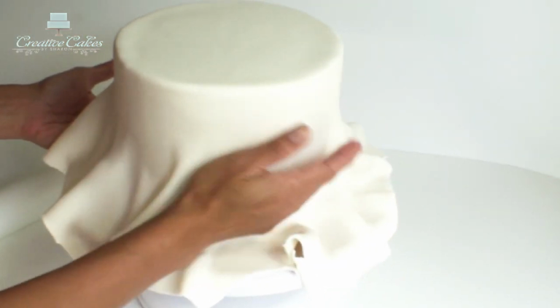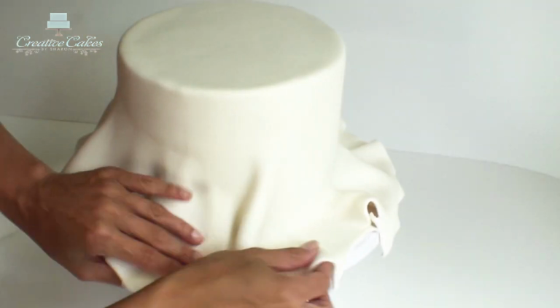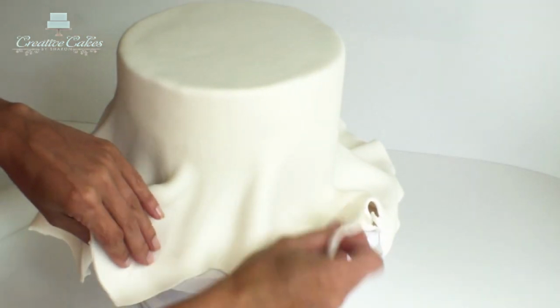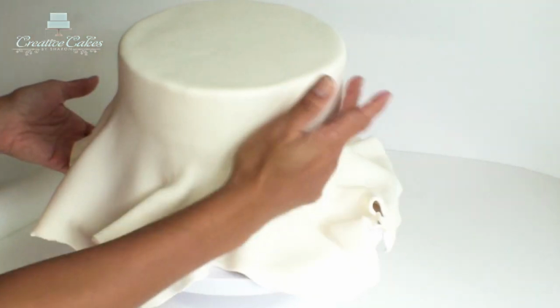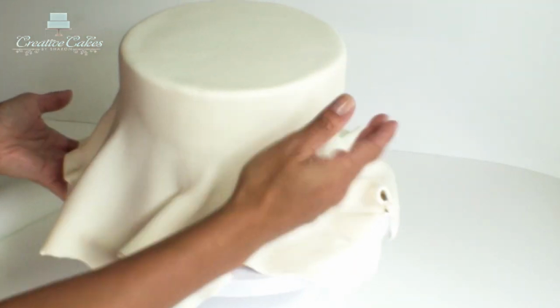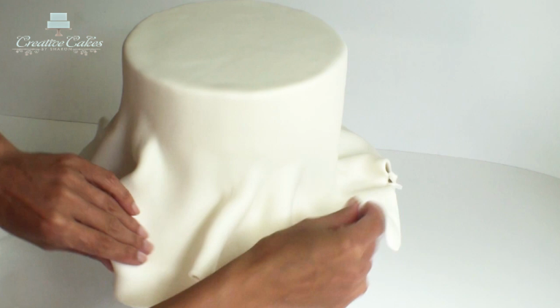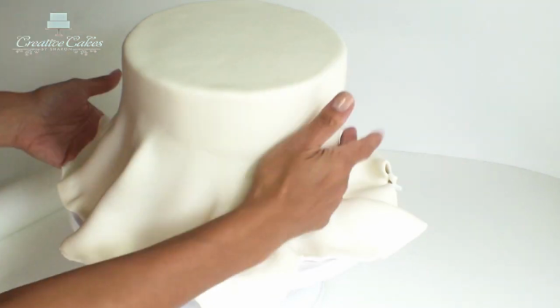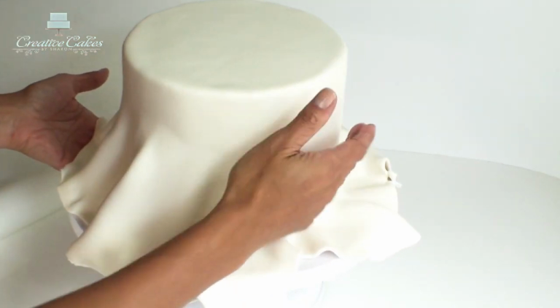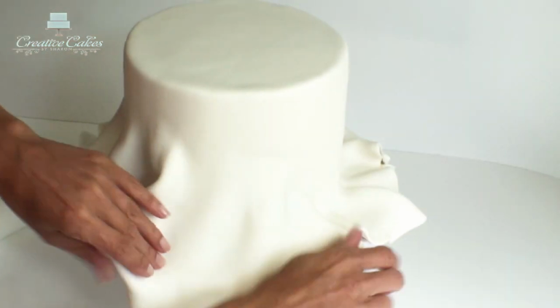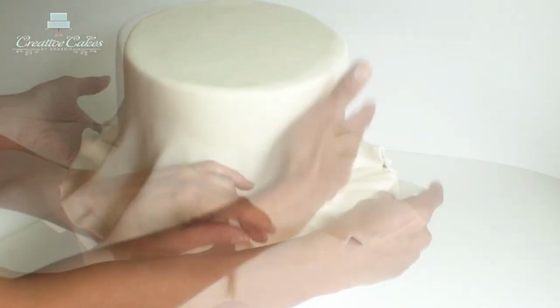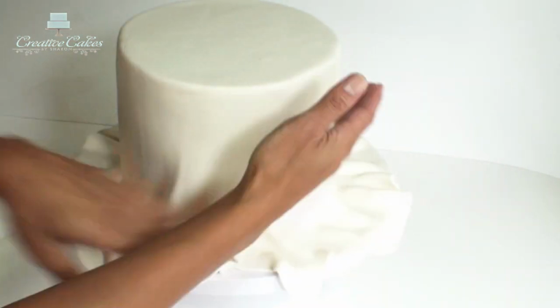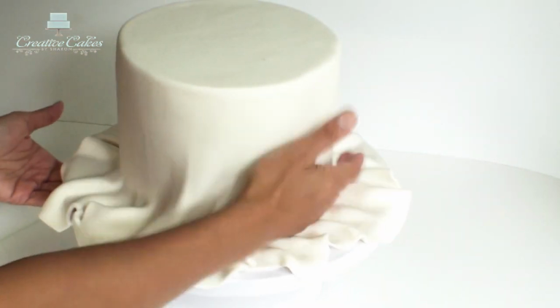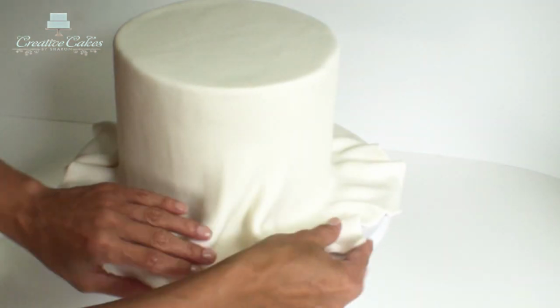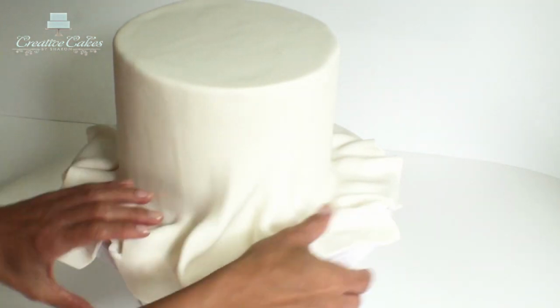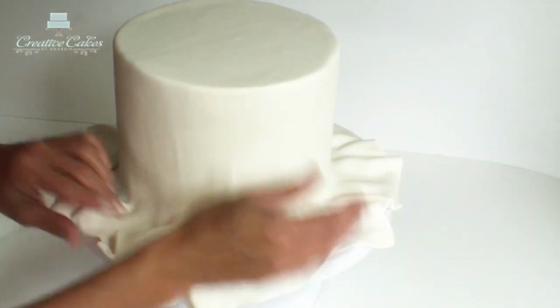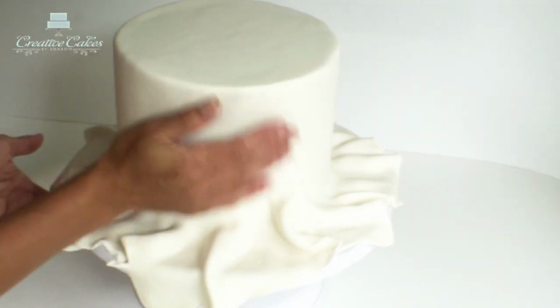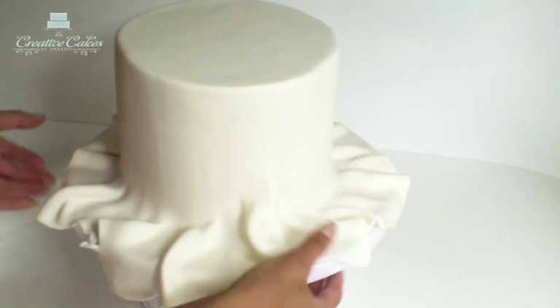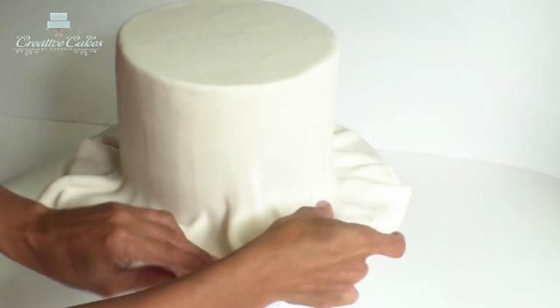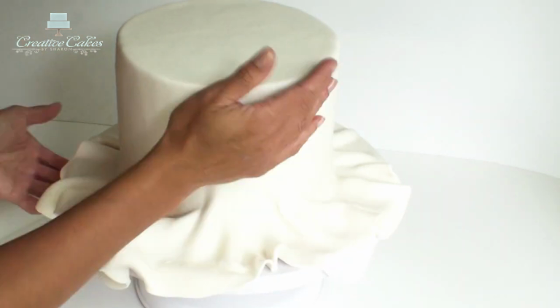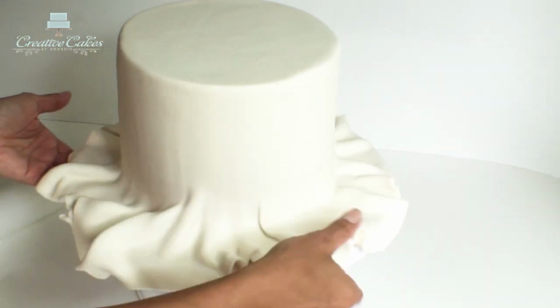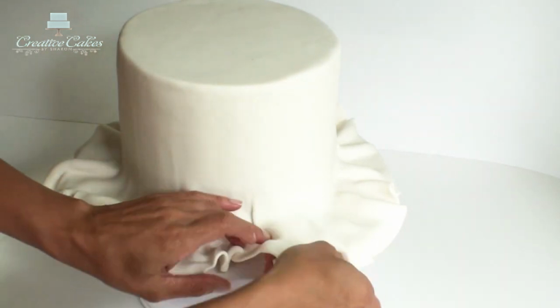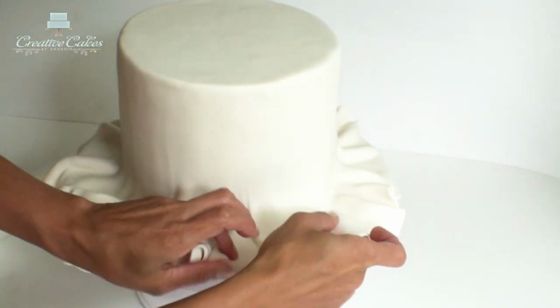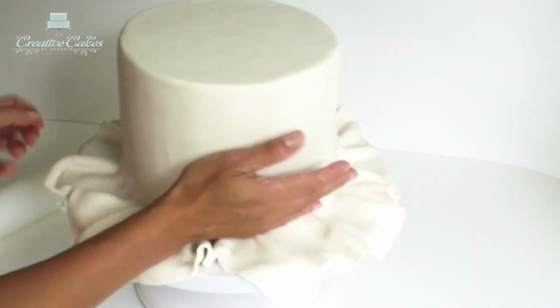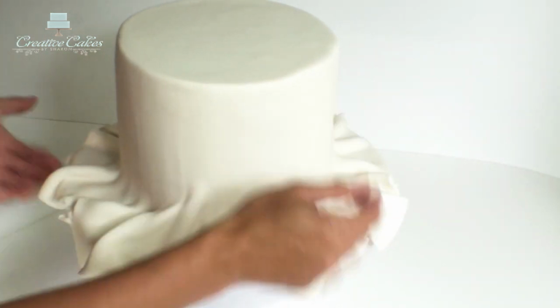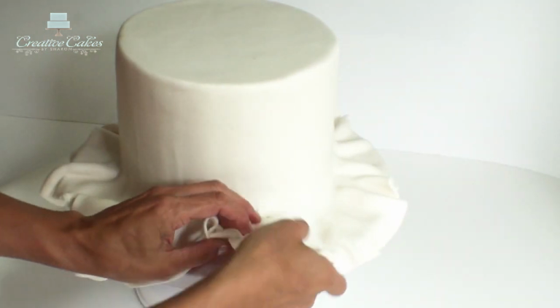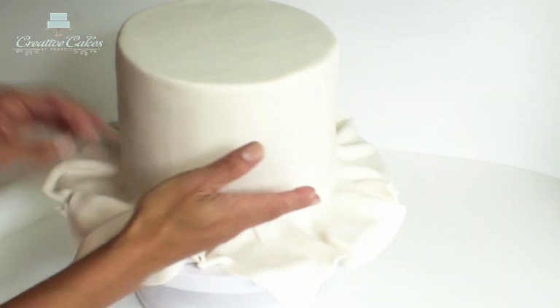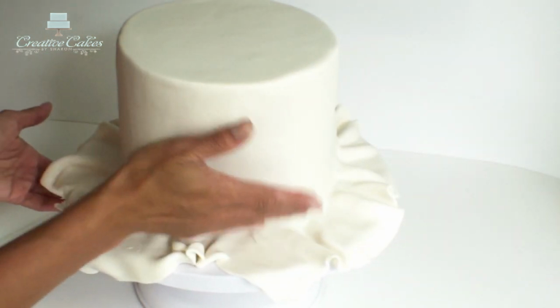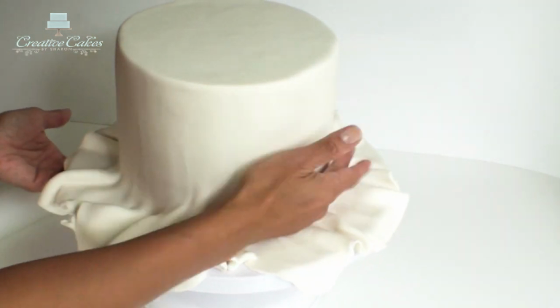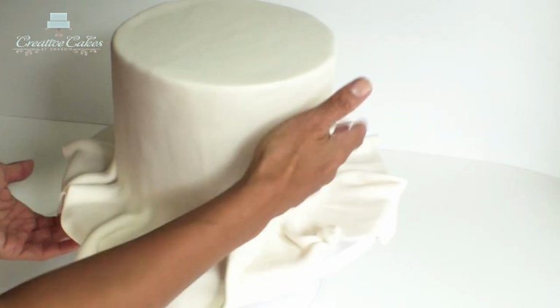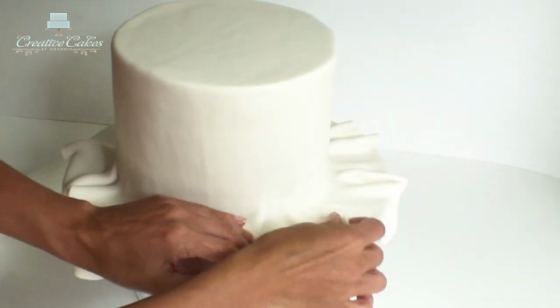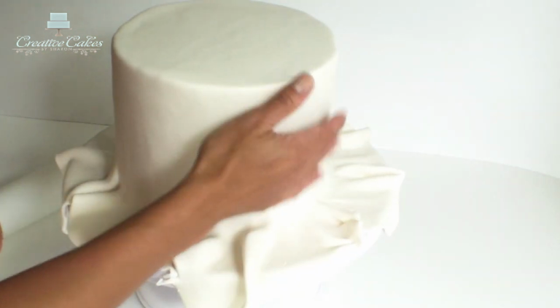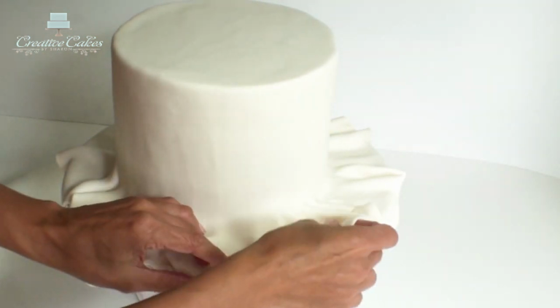I'm just doing a gentle rubbing pressure here so I'm not actually dragging the fondant down with my palm. As I work my way right down to the bottom of the cake I'm going to use my palm to gently press the fondant right to the very bottom edge of the cake.